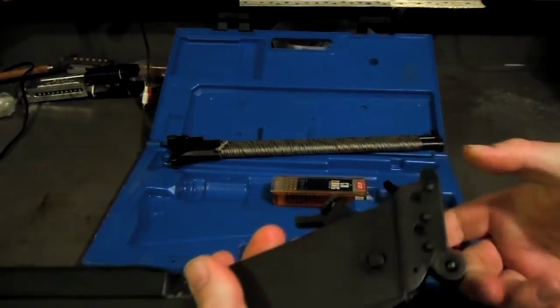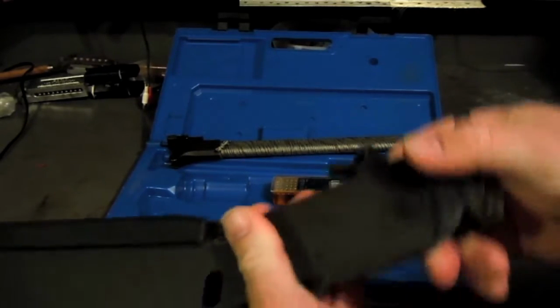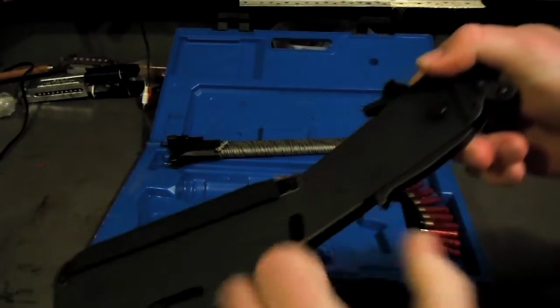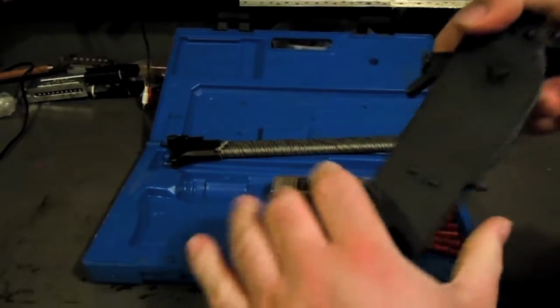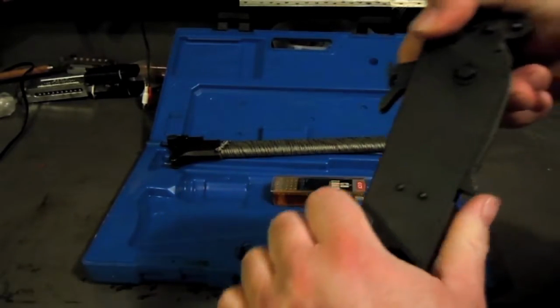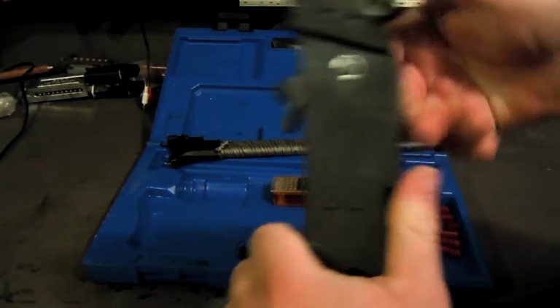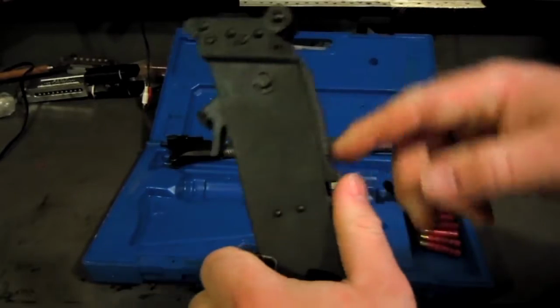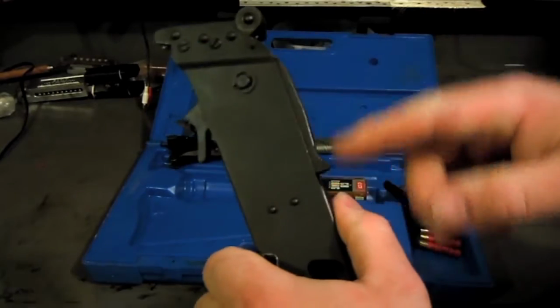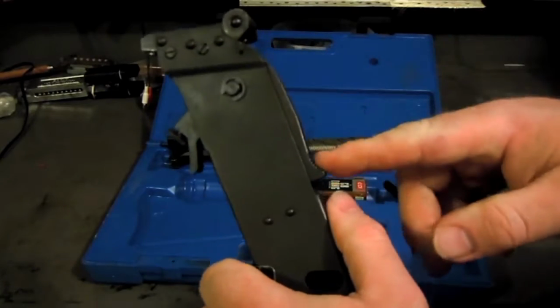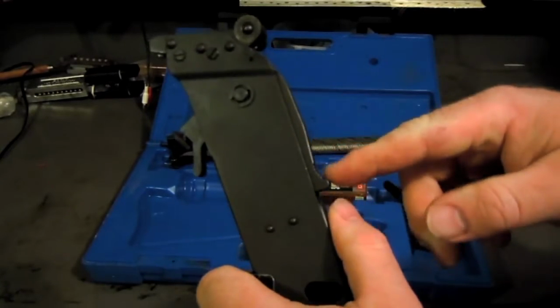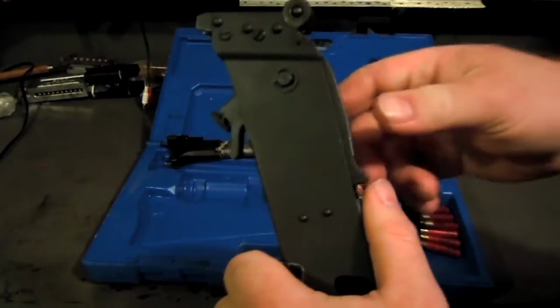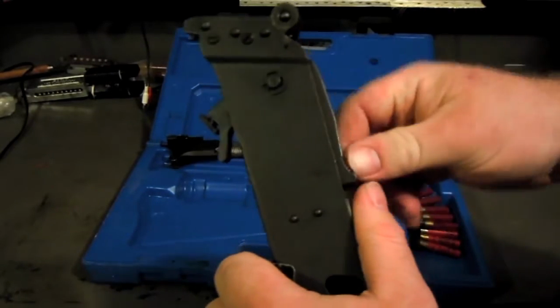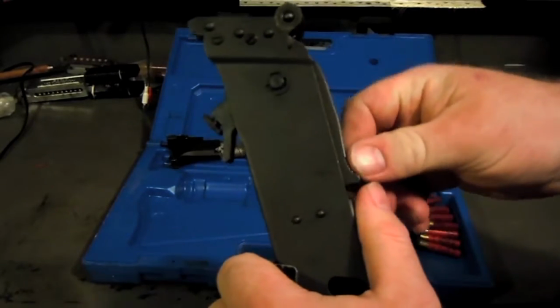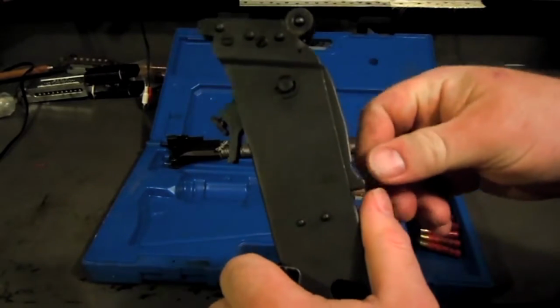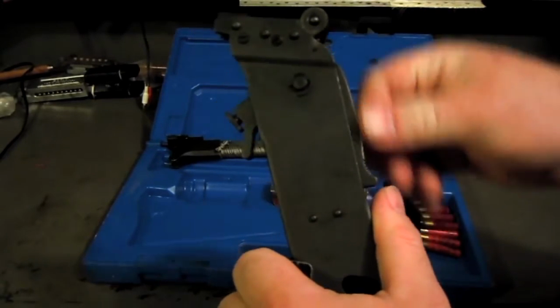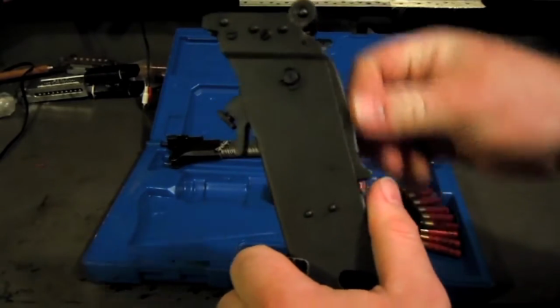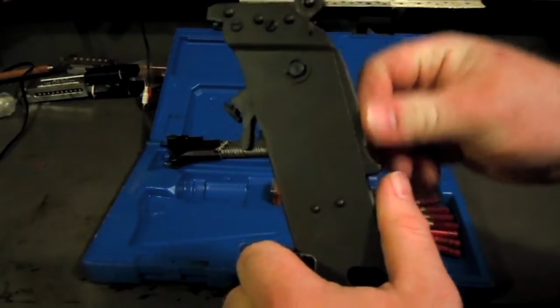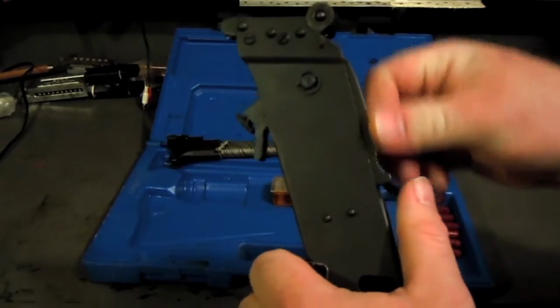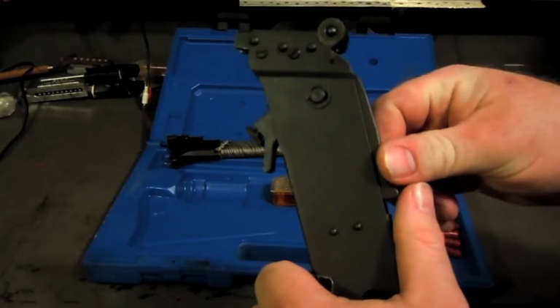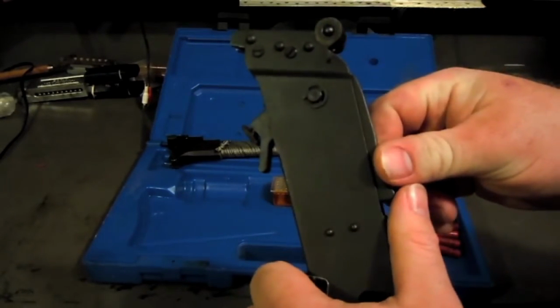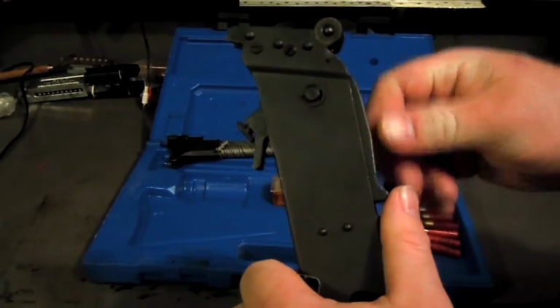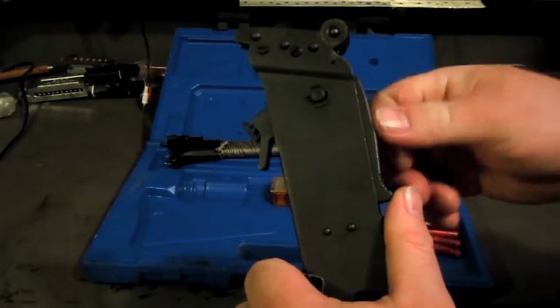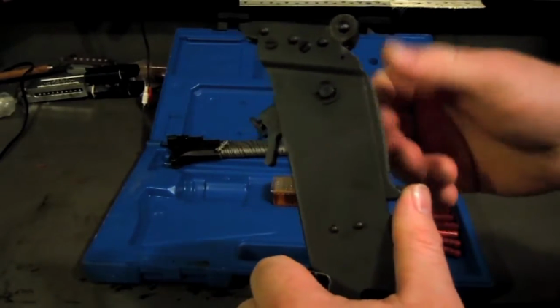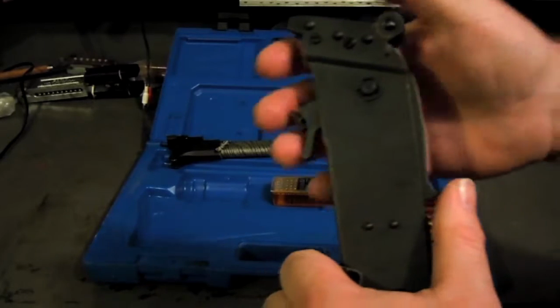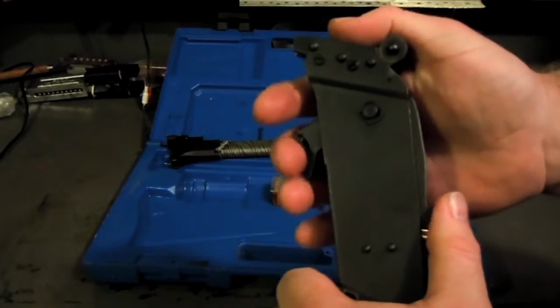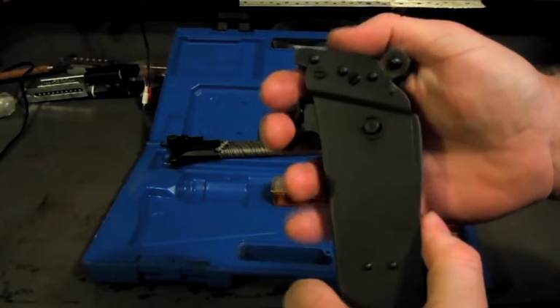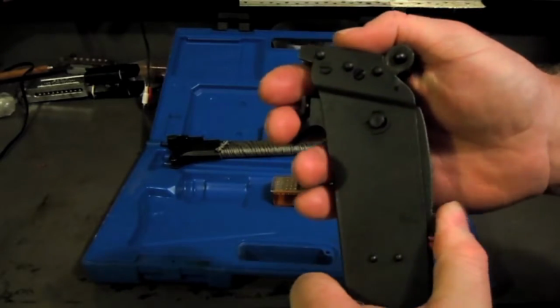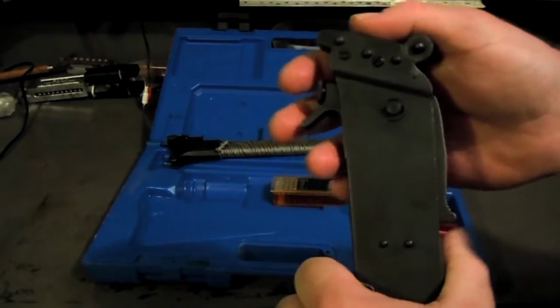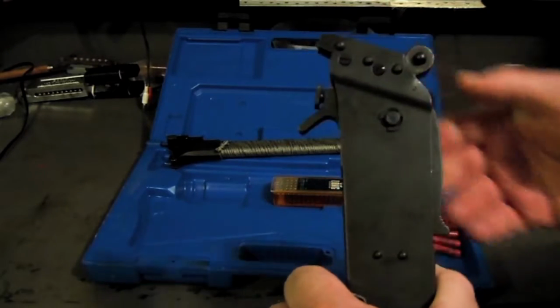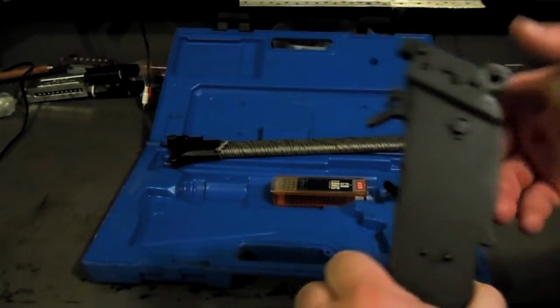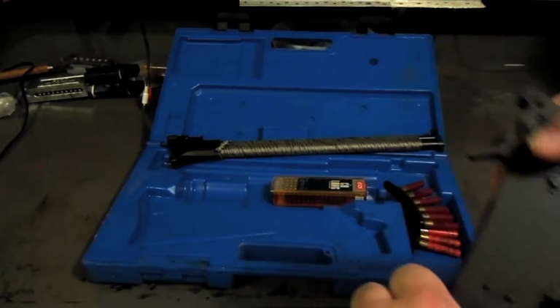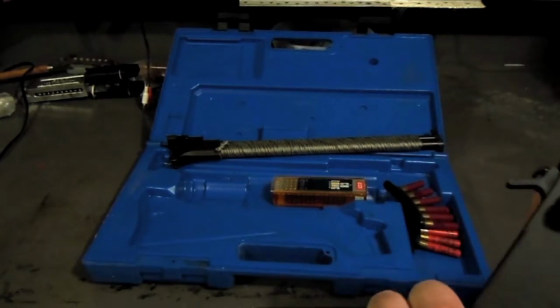Cock it and then it's got a kind of unique feature. Instead of having a trigger per se, it's got a grip which lets you shoot it when you're wearing gloves.